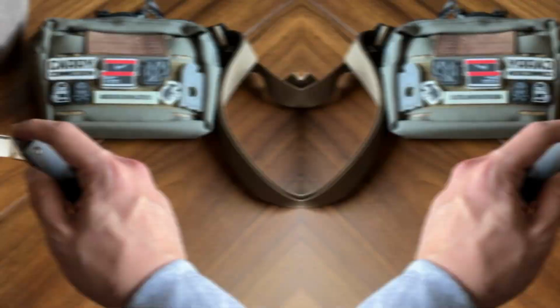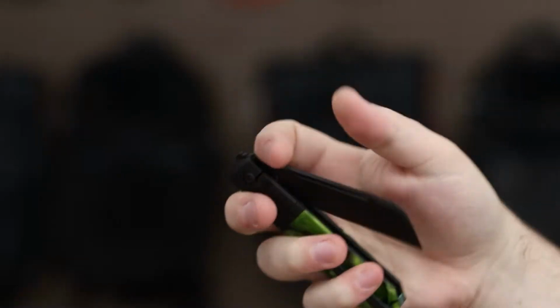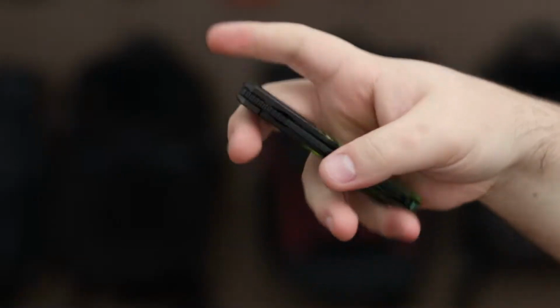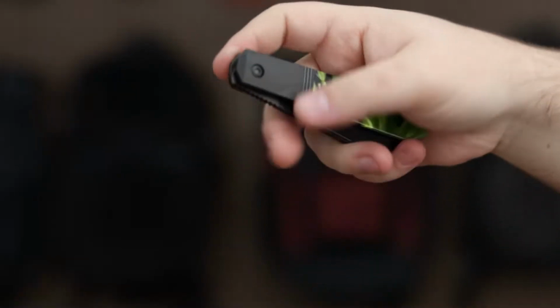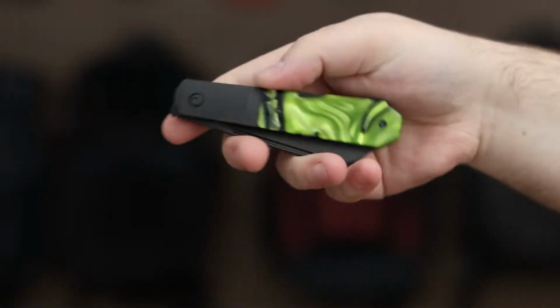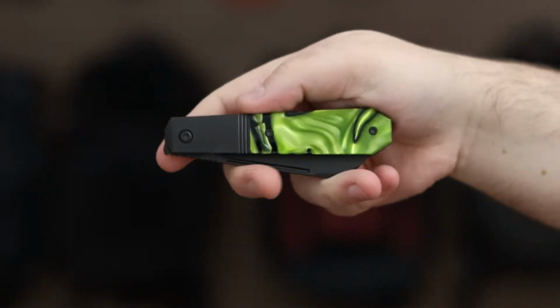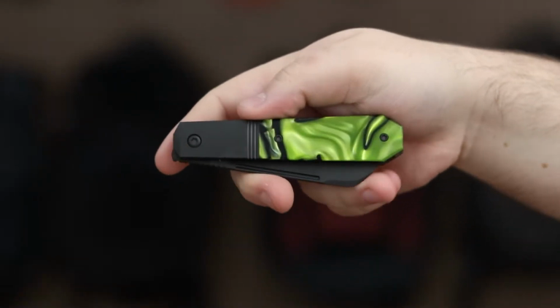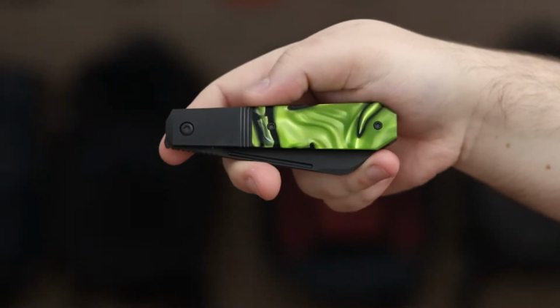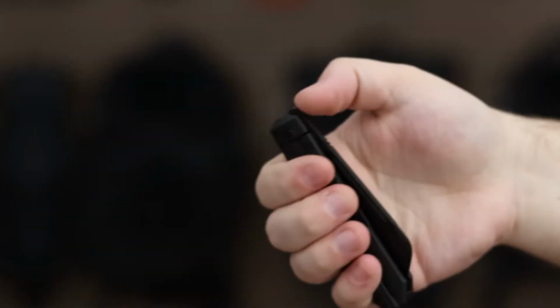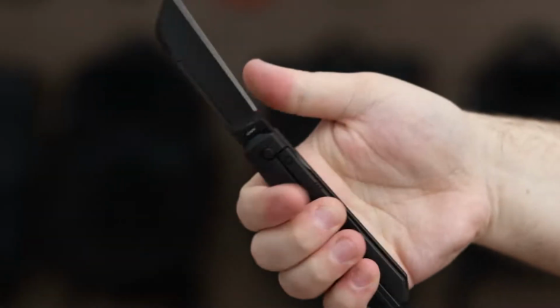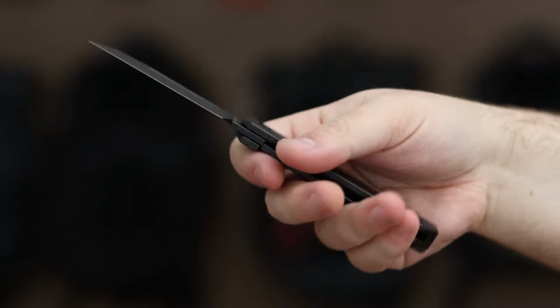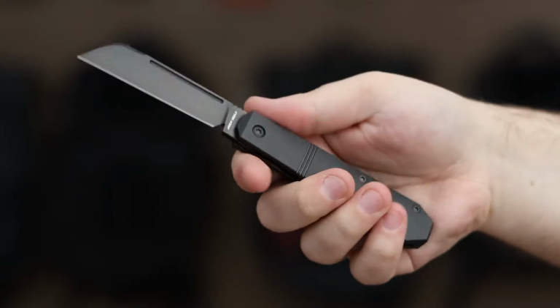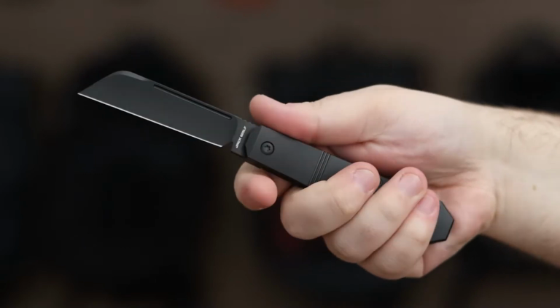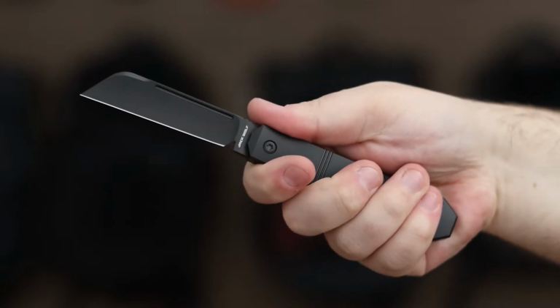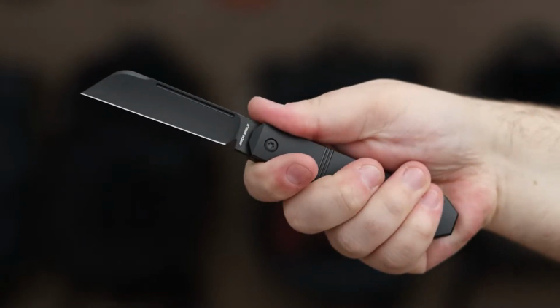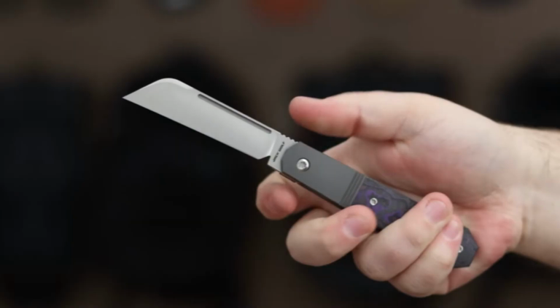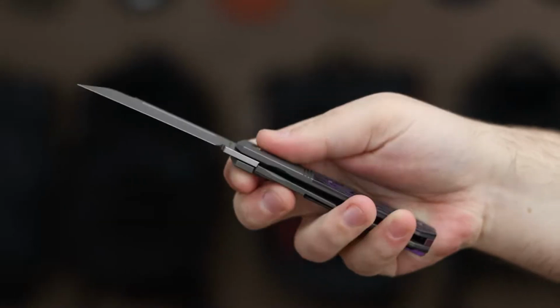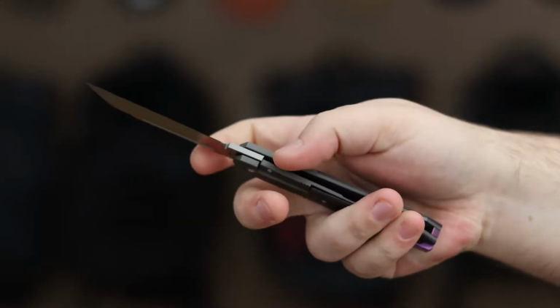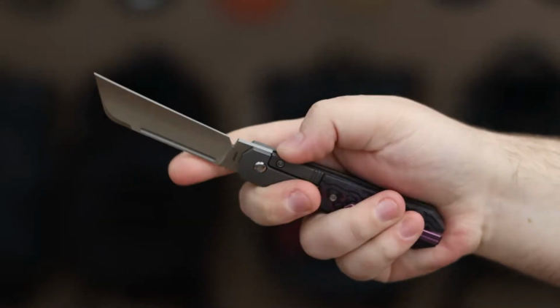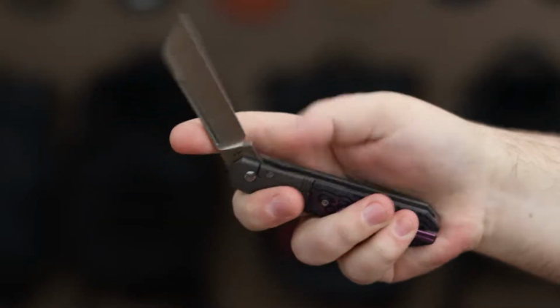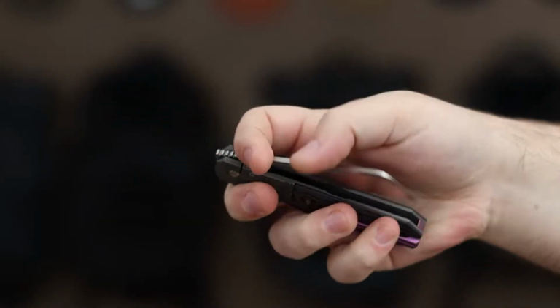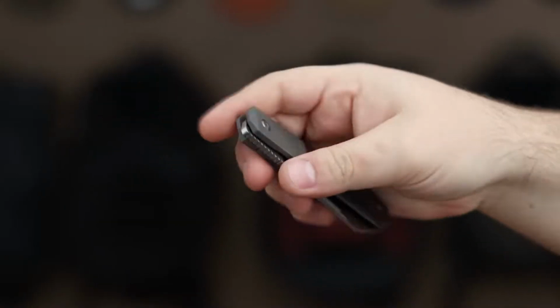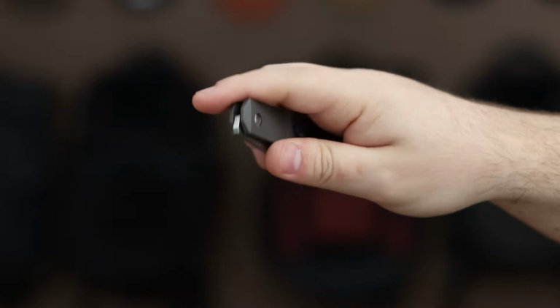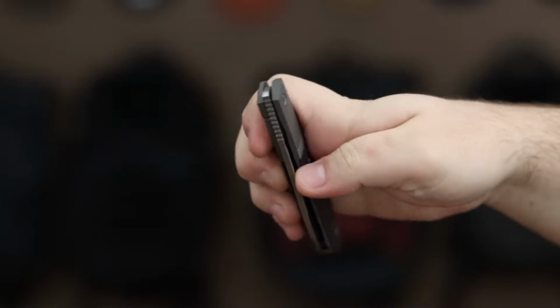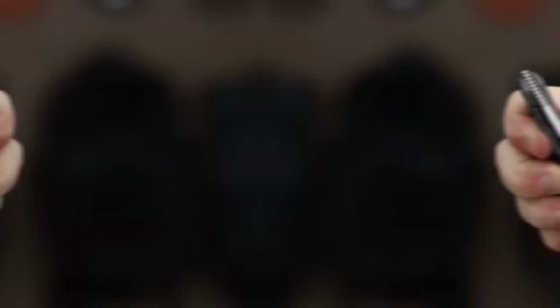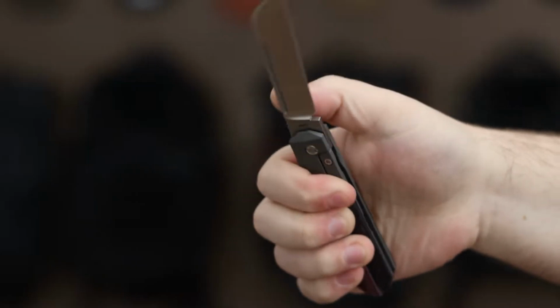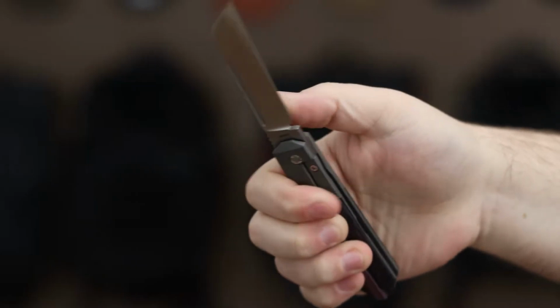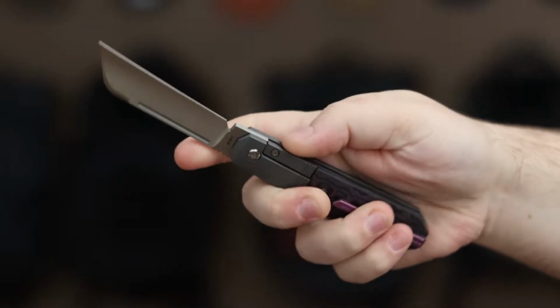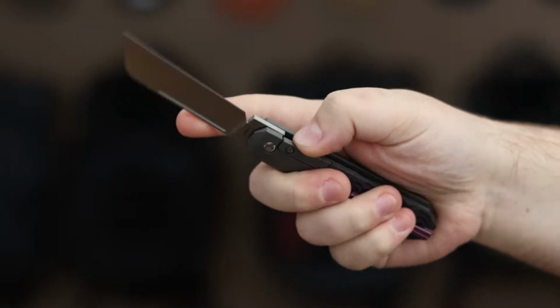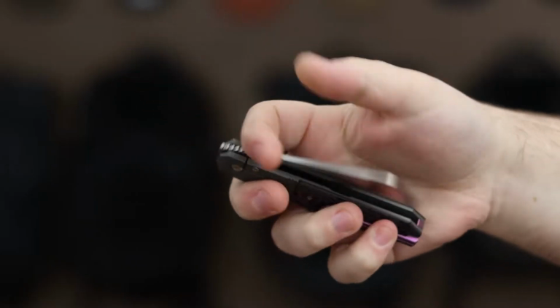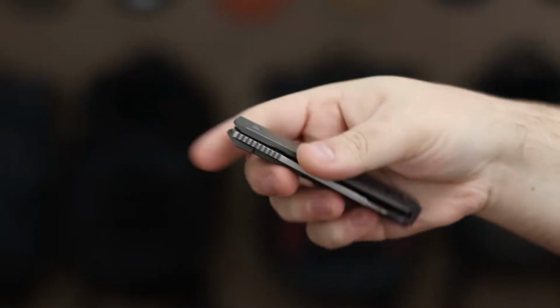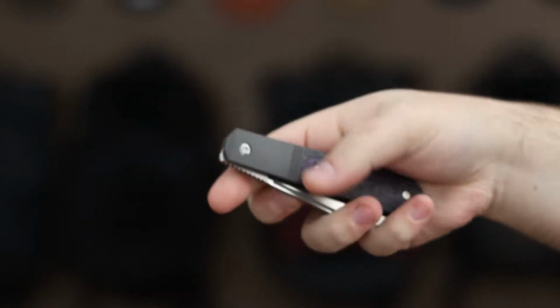The titanium handles adorned with inlays and a bolster lock bring a touch of modernity to the traditional aesthetic. With silky smooth ceramic bearings and a tactile front lever, the After Hours Jack ensures consistently excellent action.